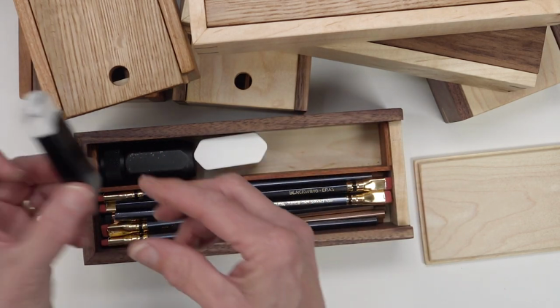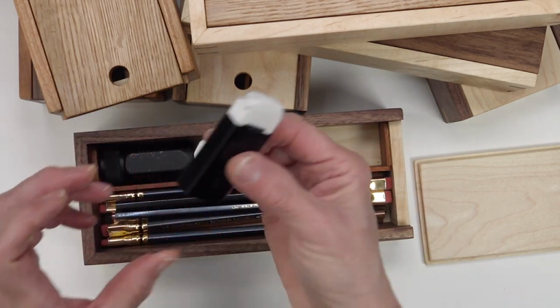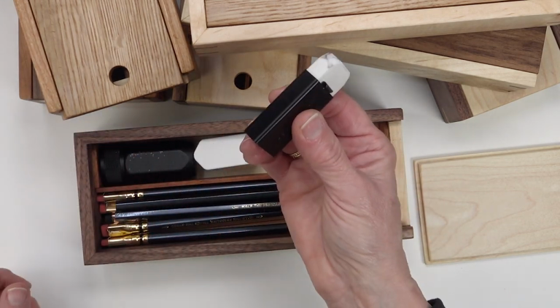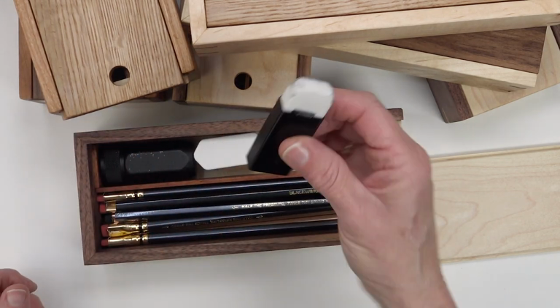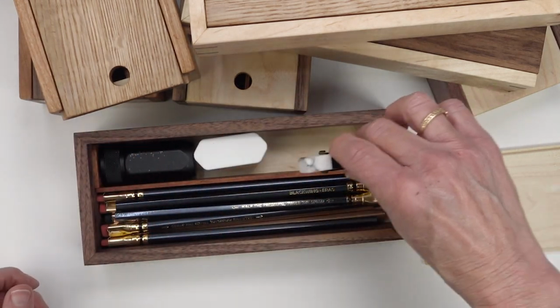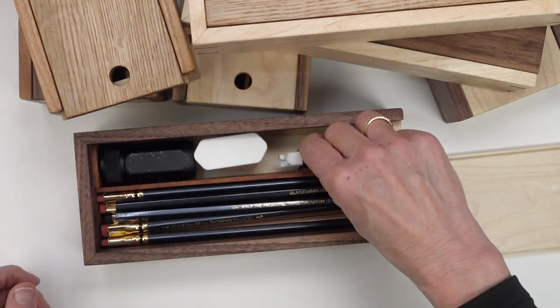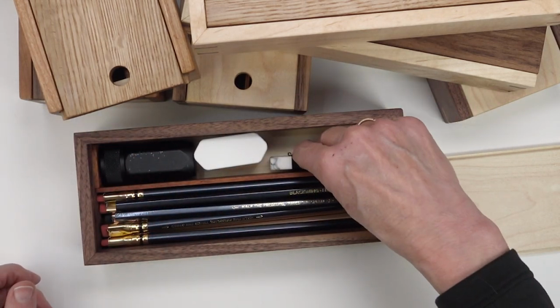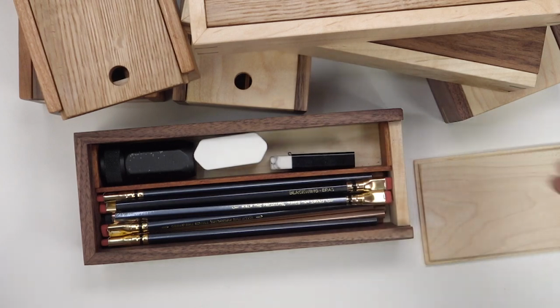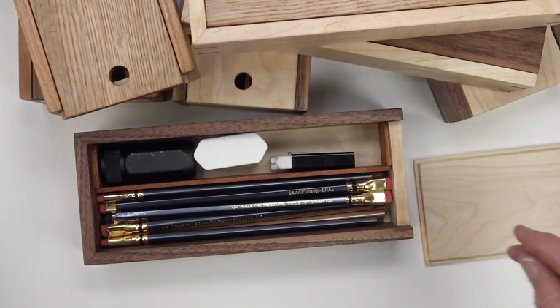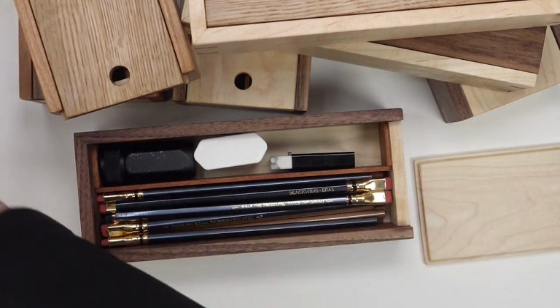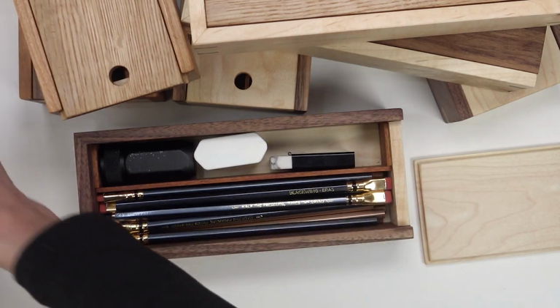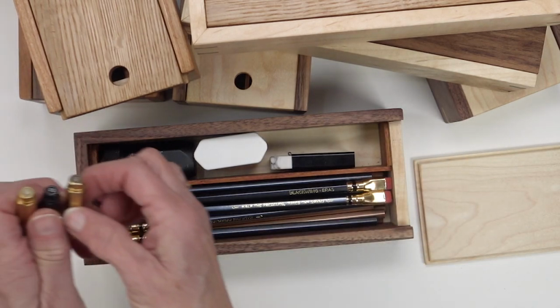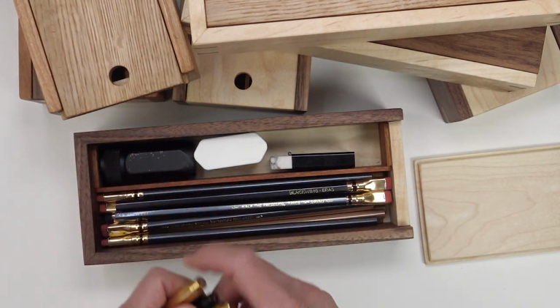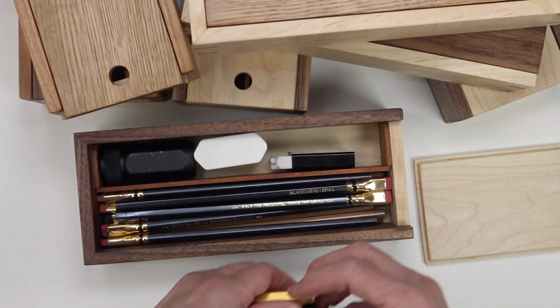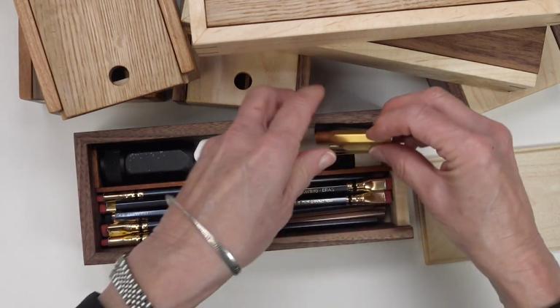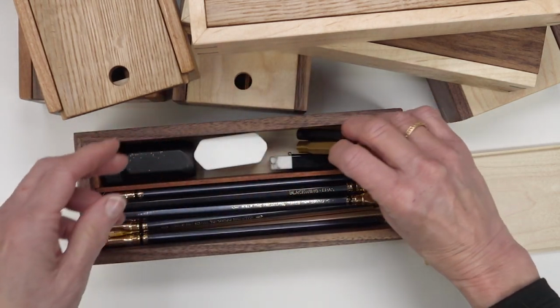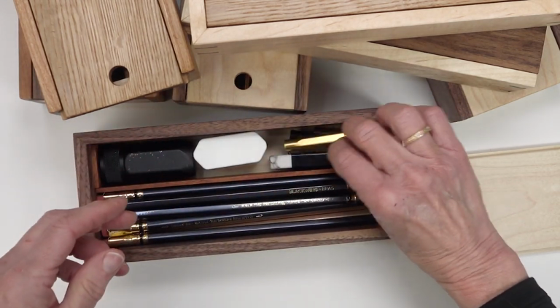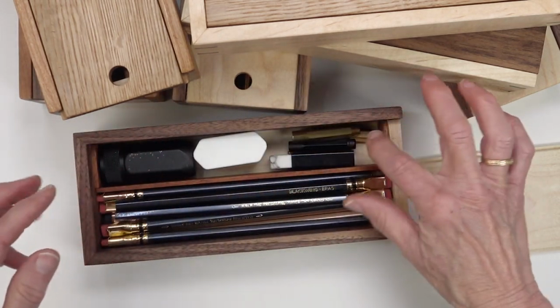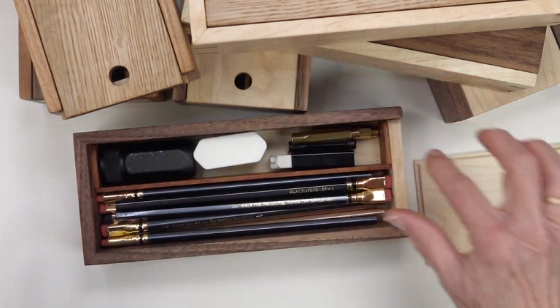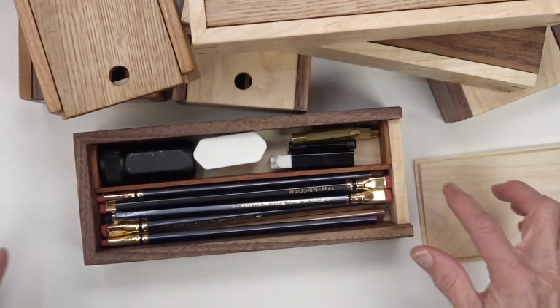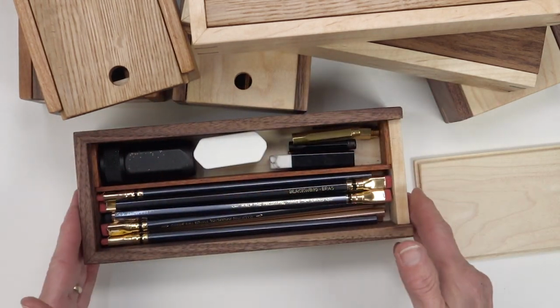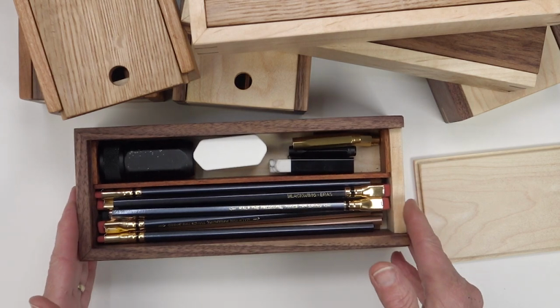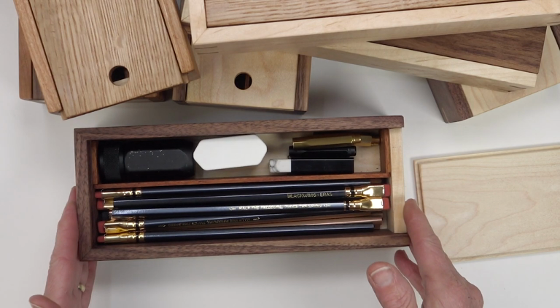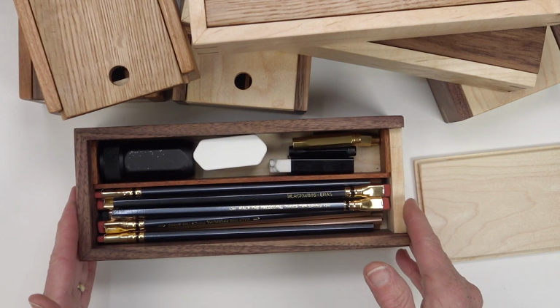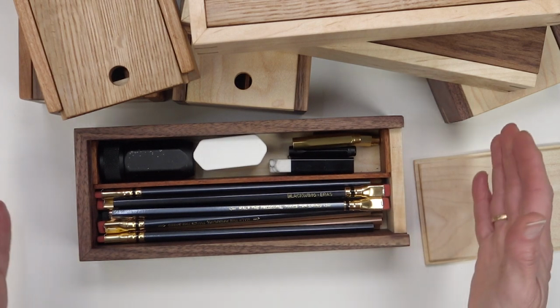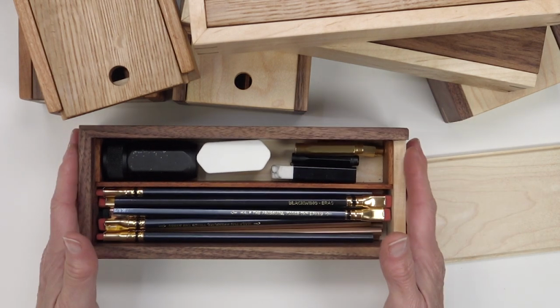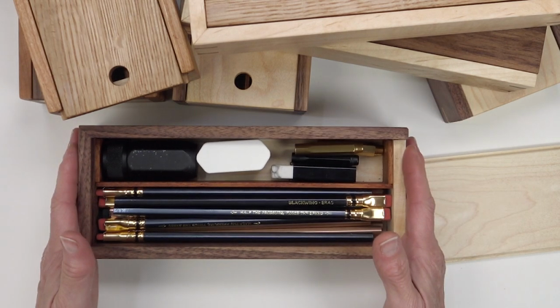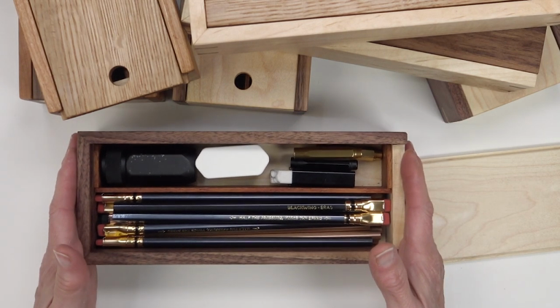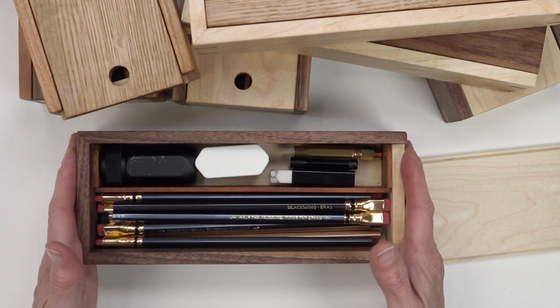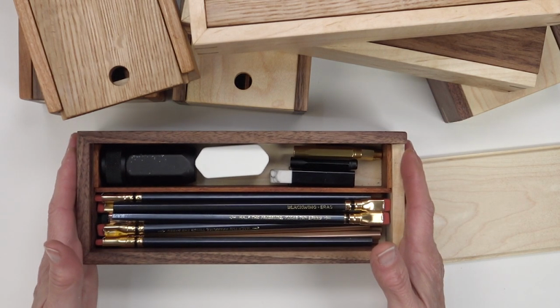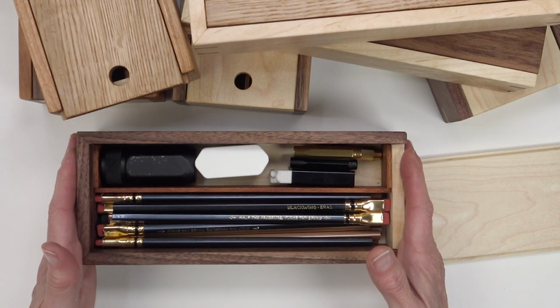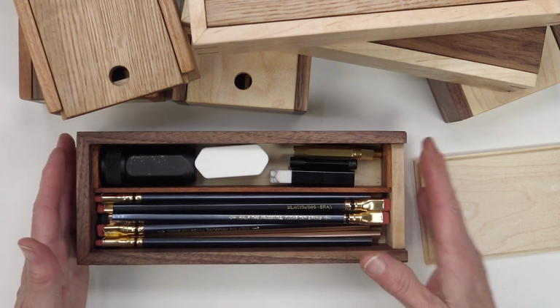You can put a handheld eraser and you can put at least three of the pencil caps. So this box will hold a lot.